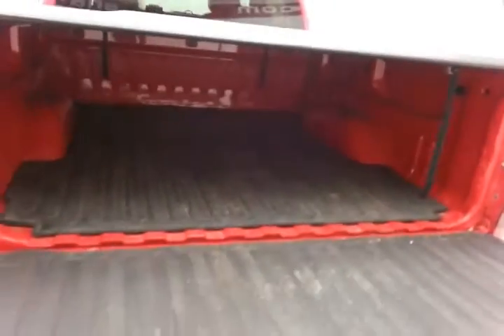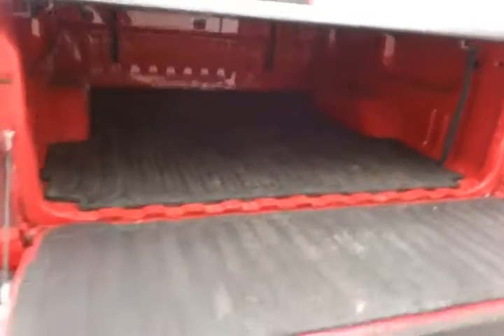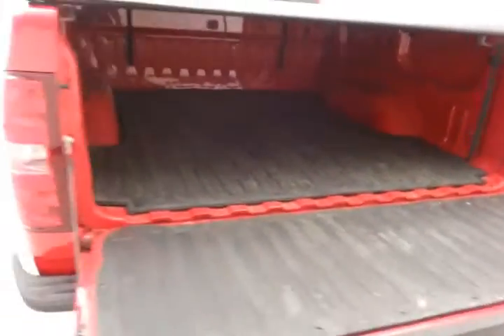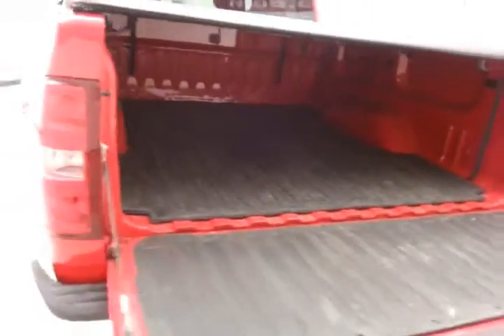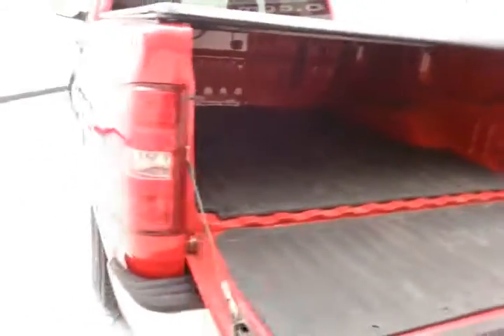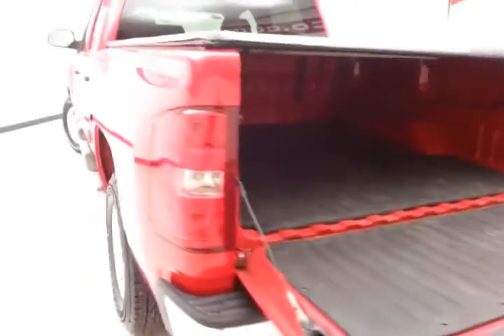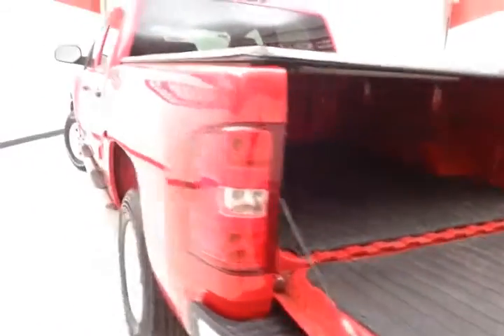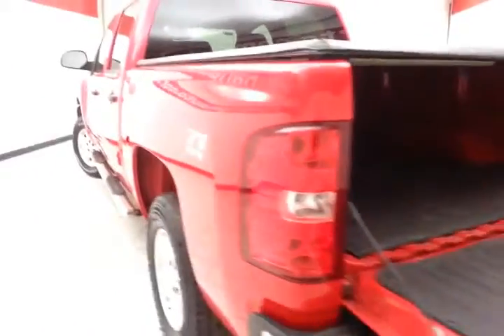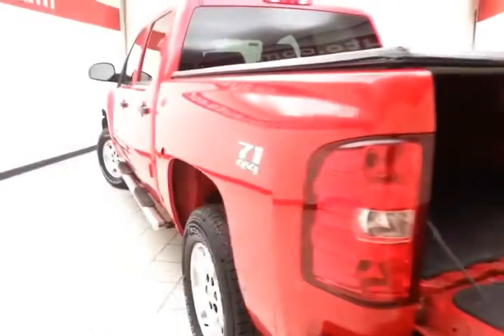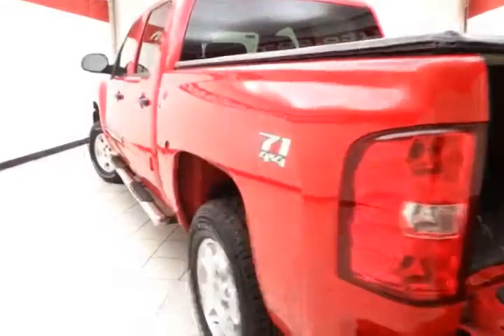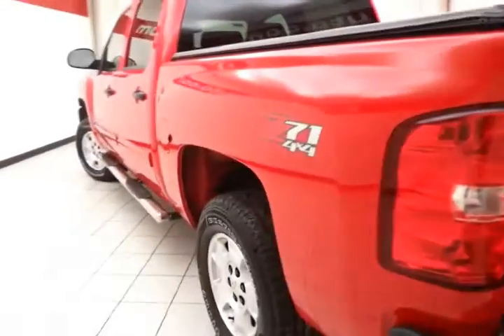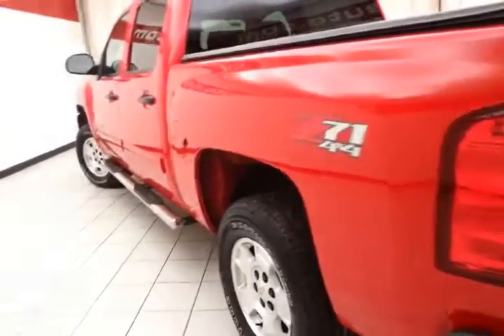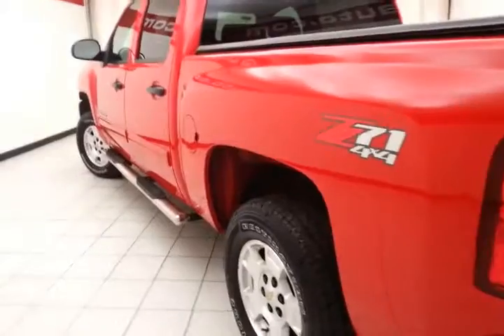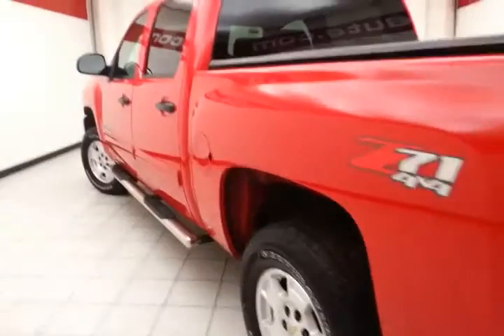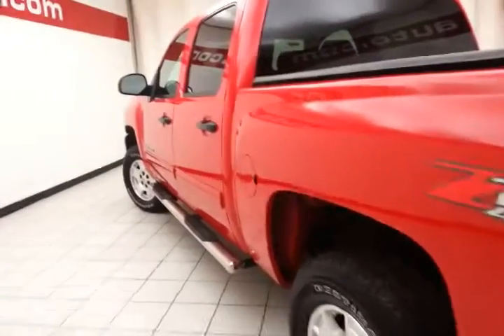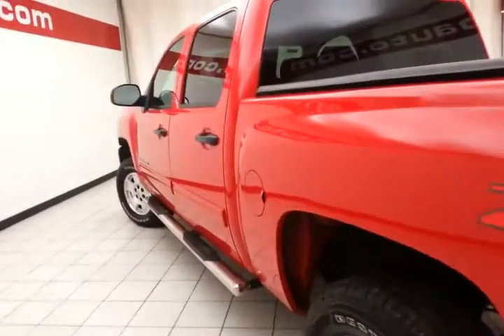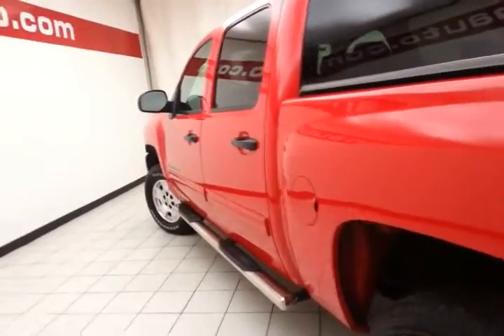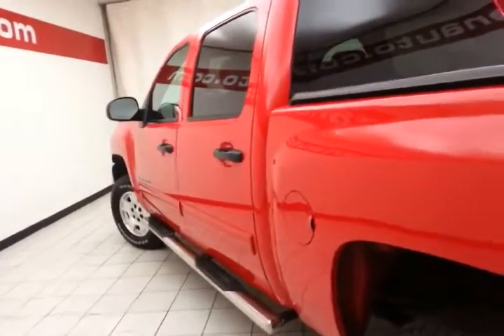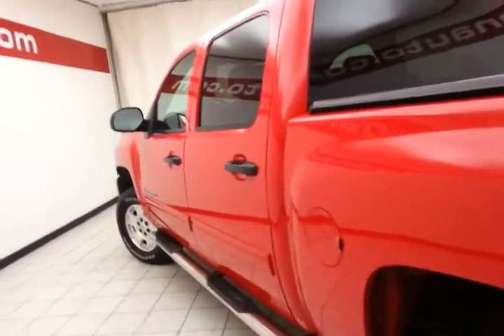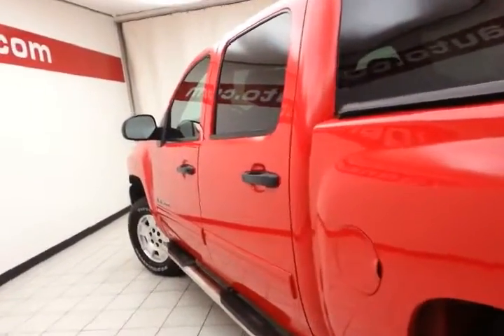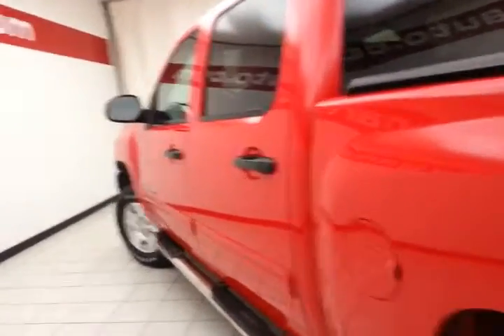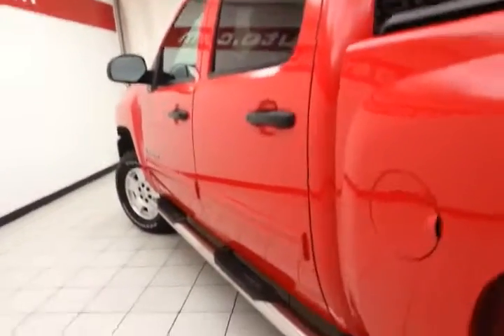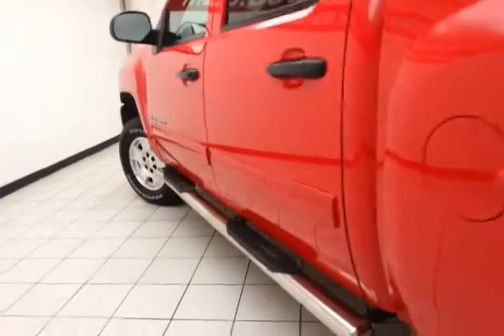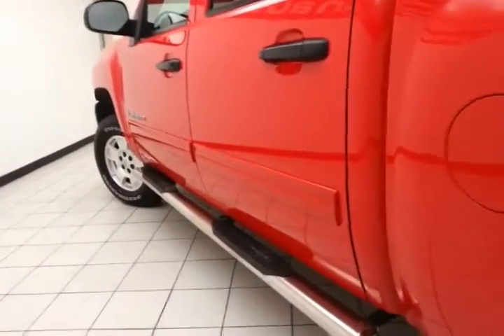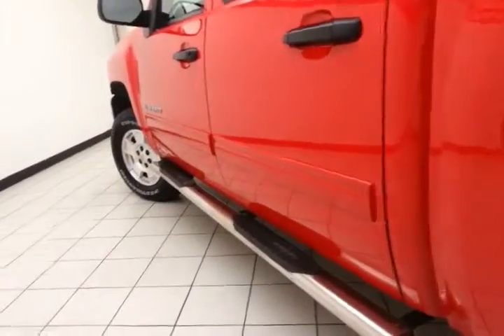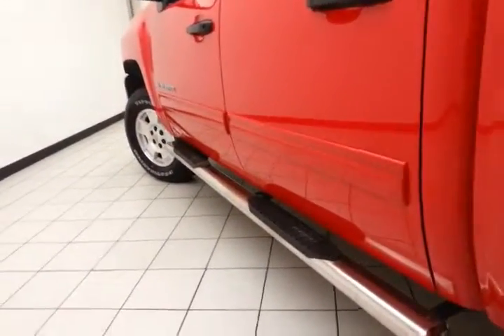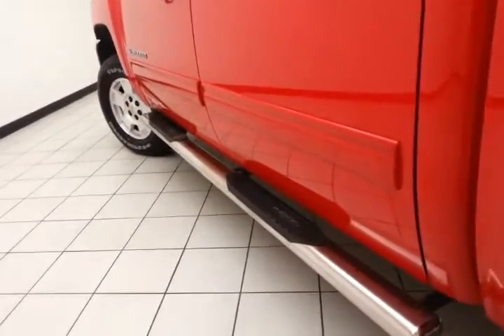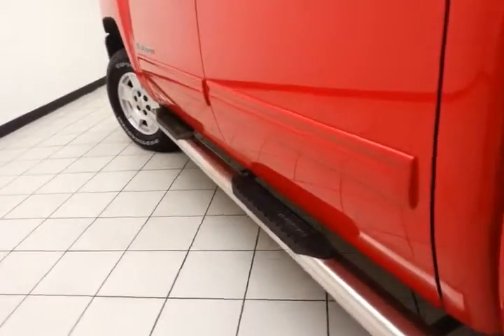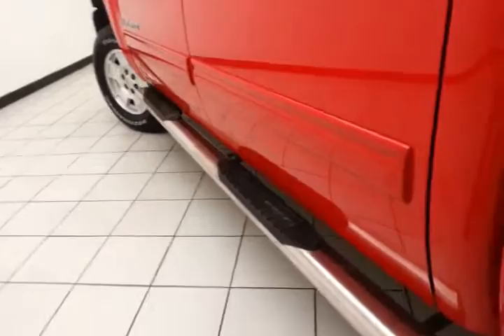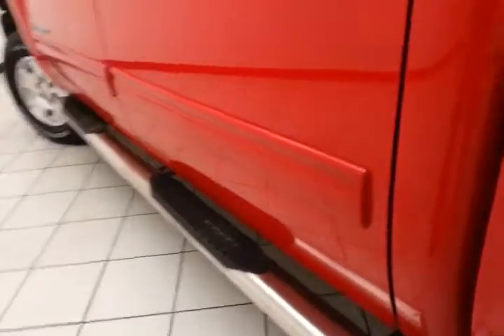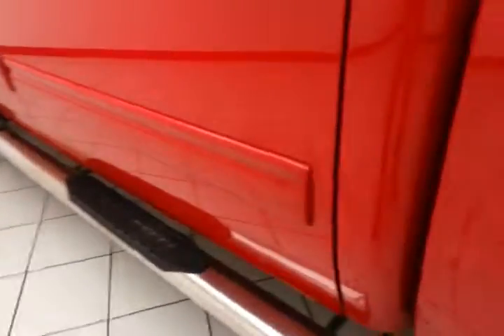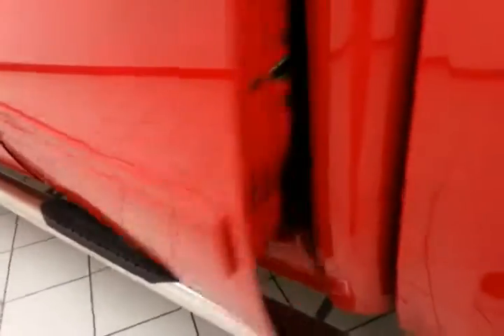Removable bed mat for easy cleaning. And as I said, very clean — no dents or dings in the body. Step bars make it easy to get in and out, especially for kids or shorter passengers.